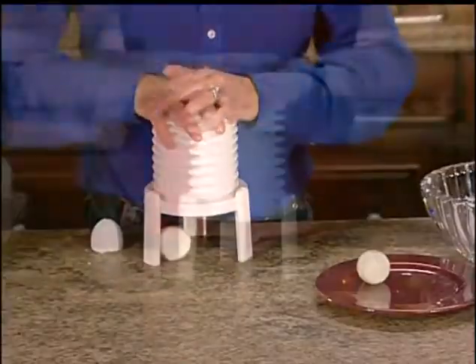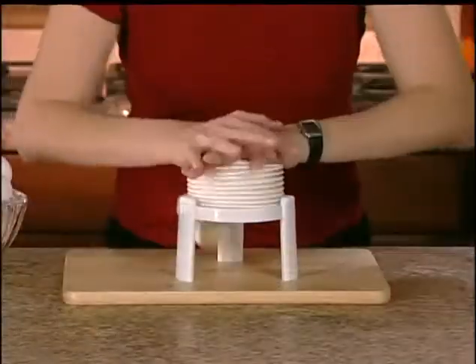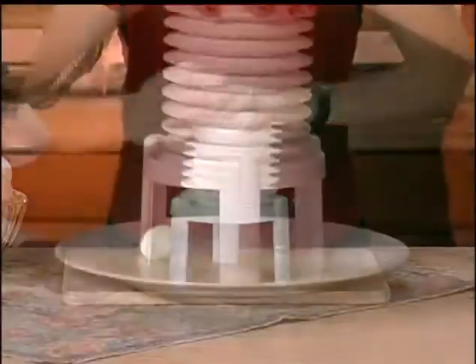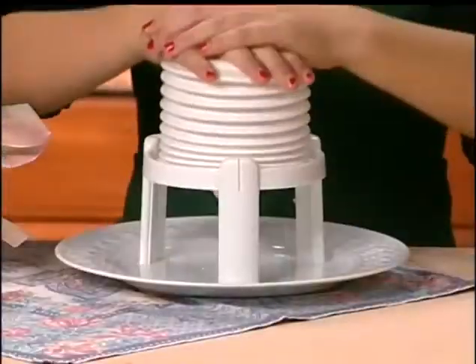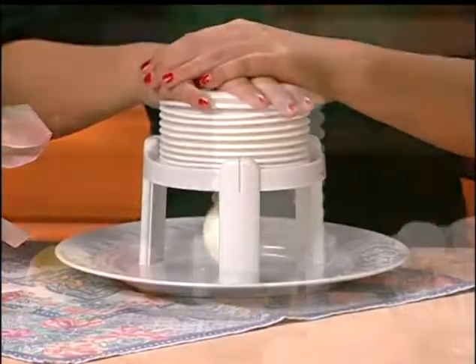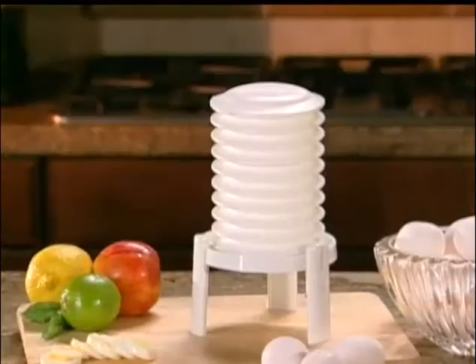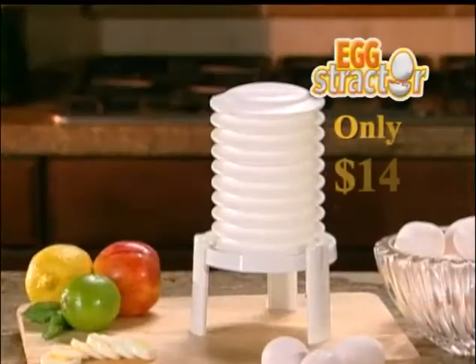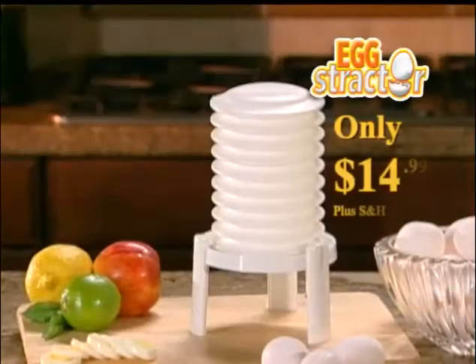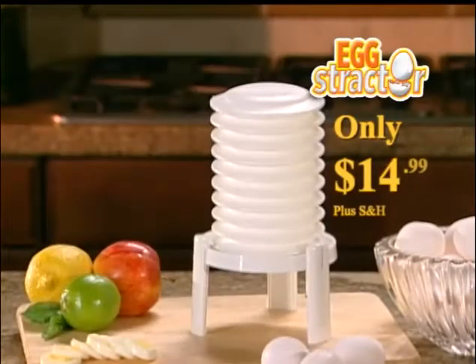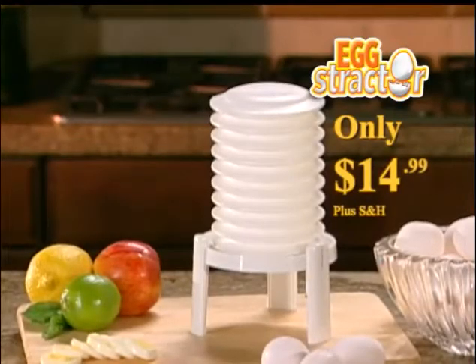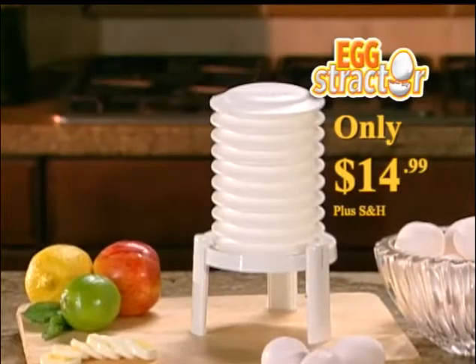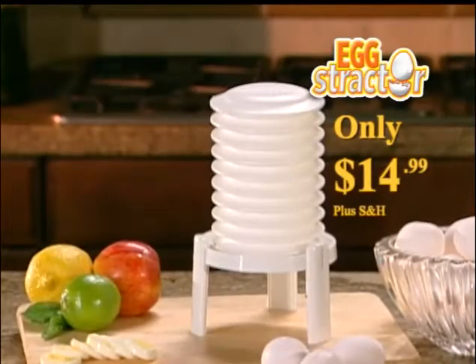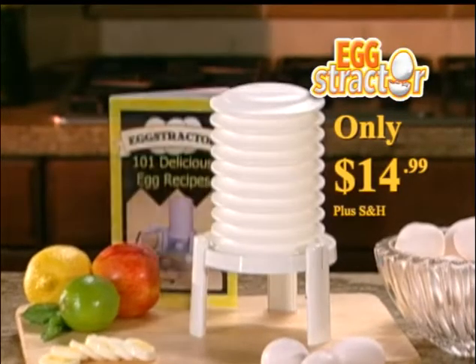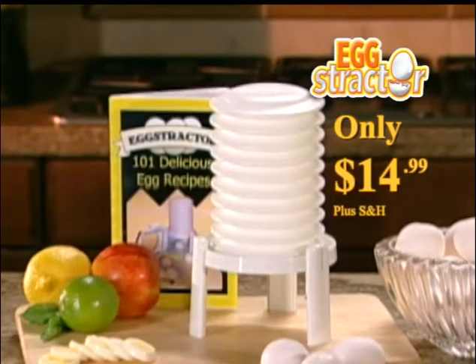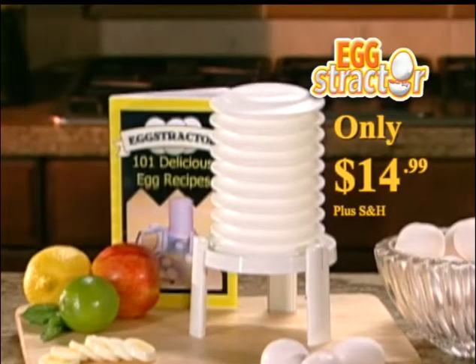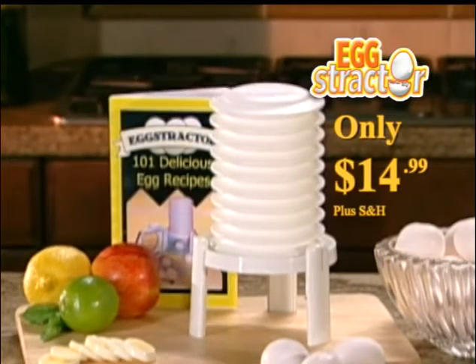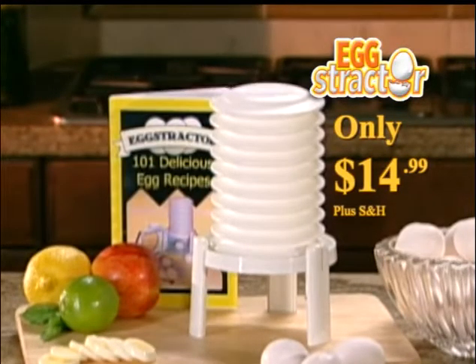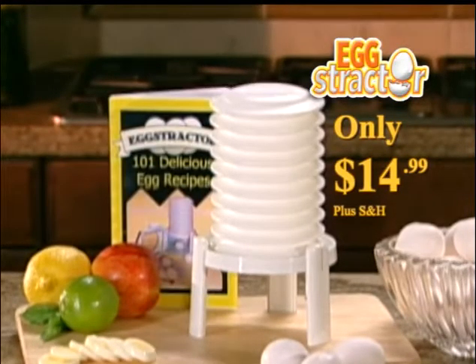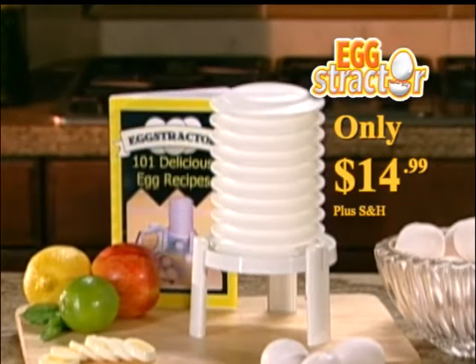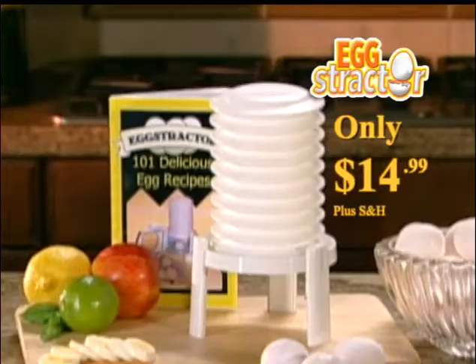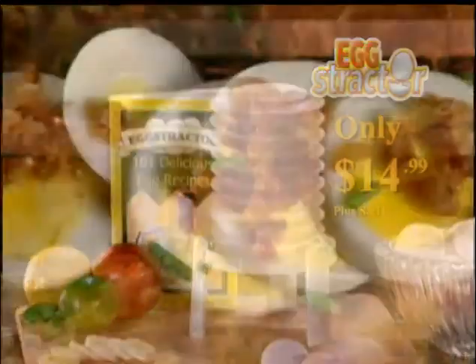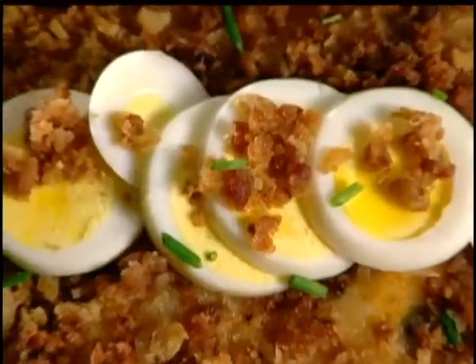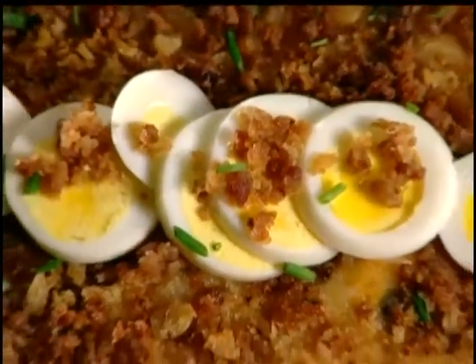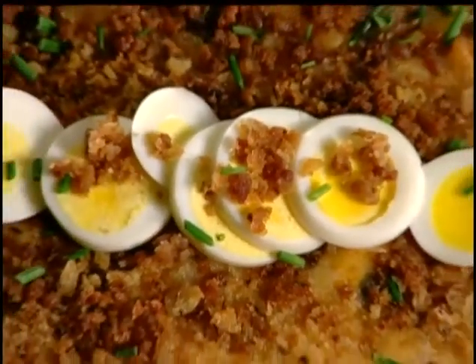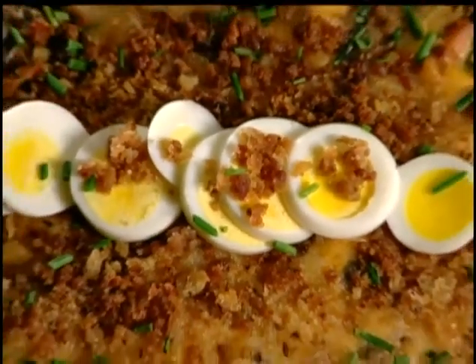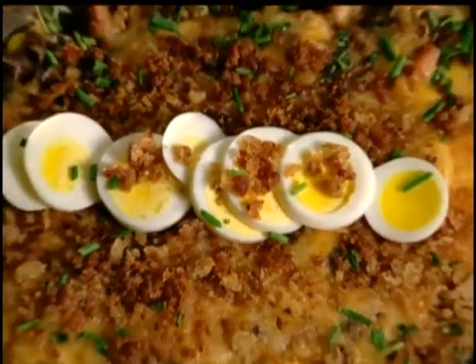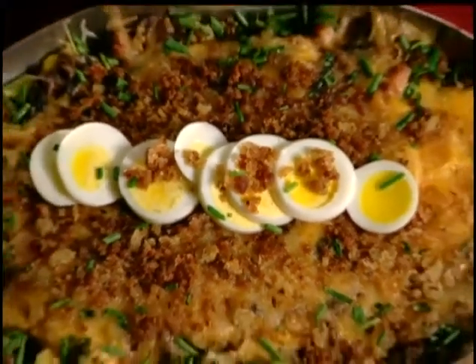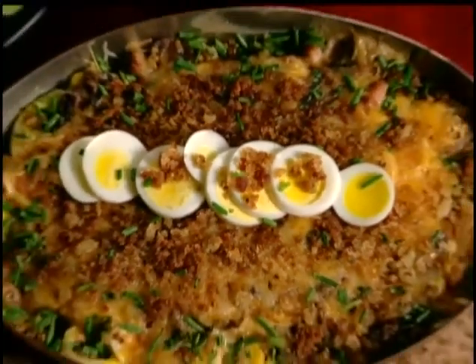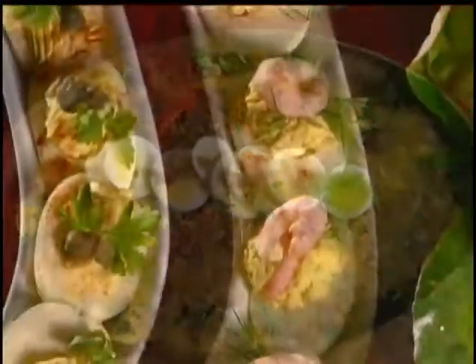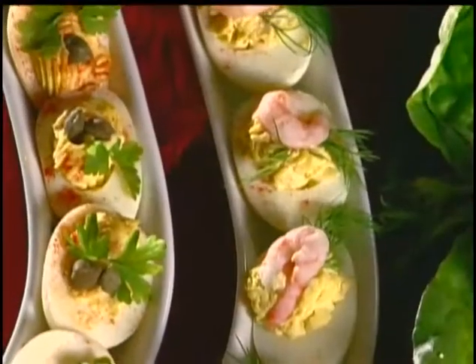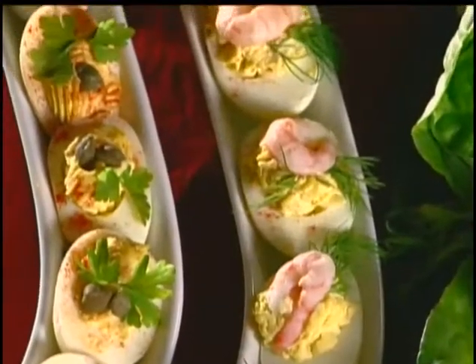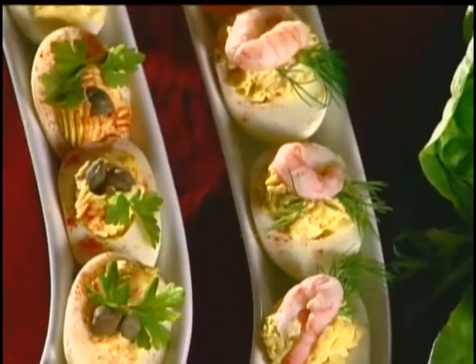Call now and you'll get the patented Extractor for just $14.99. You'll also receive the Extractor 101 Egg Recipe Booklet, filled with delicious egg recipes your family will love. You never knew eggs could taste this great.